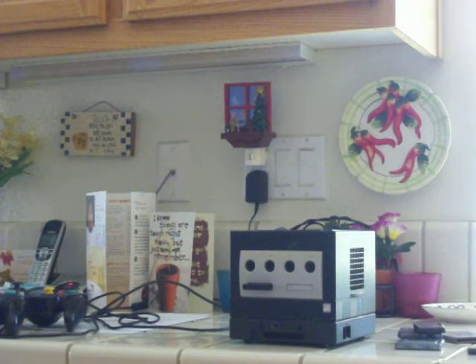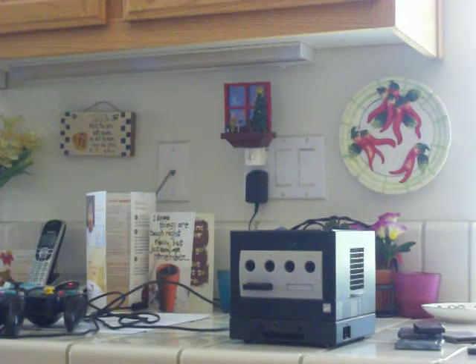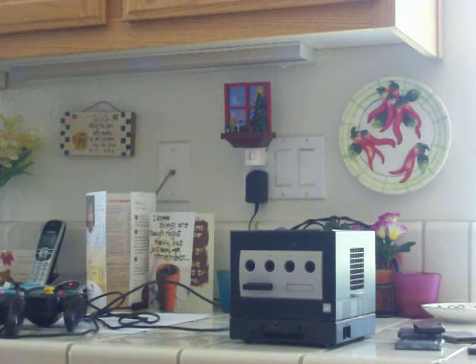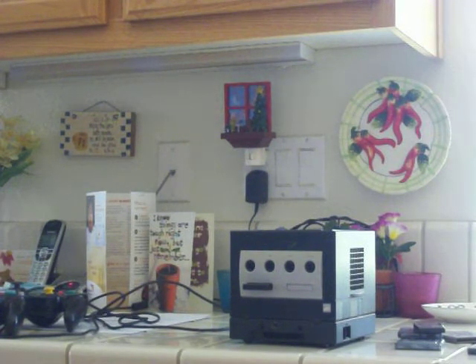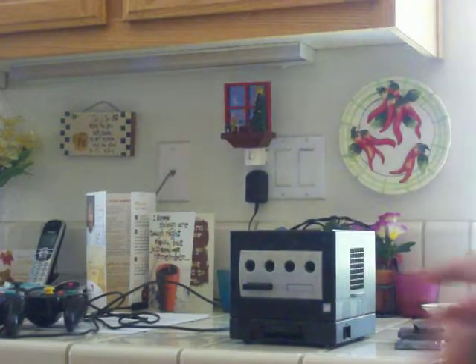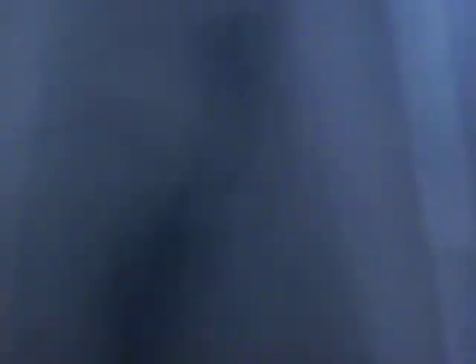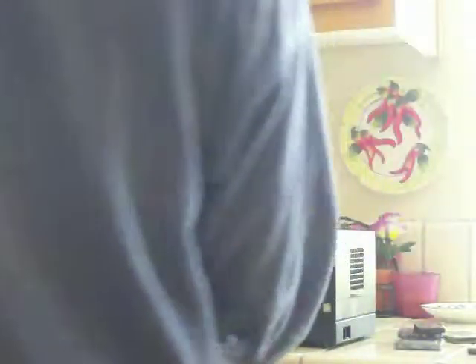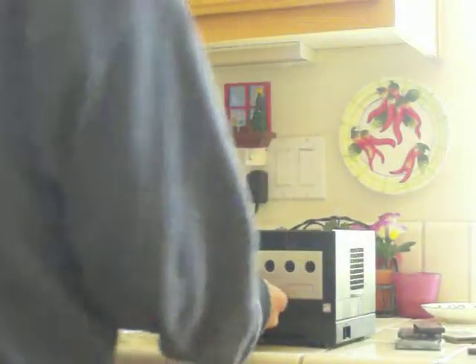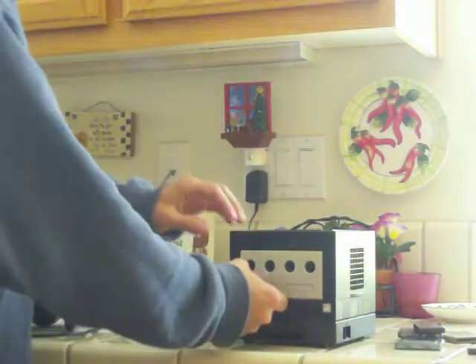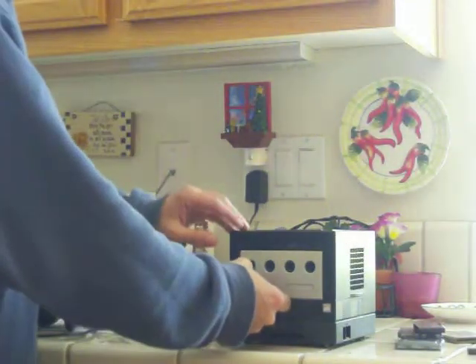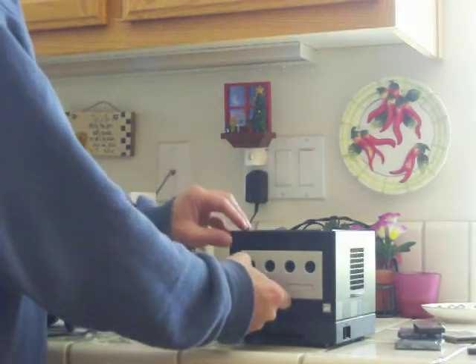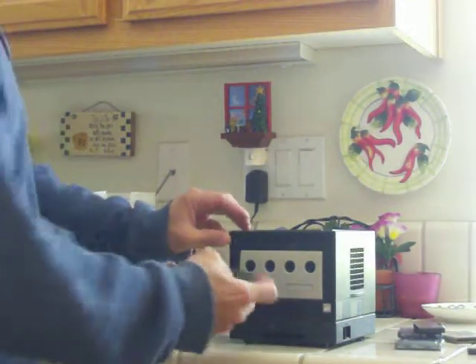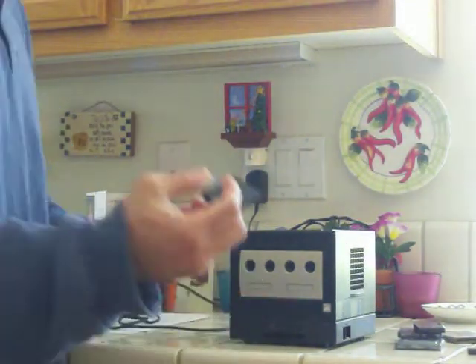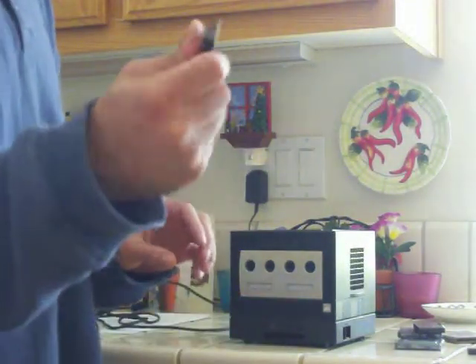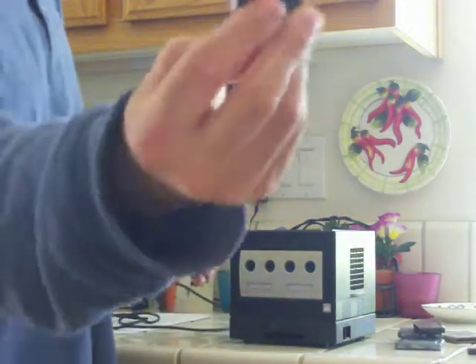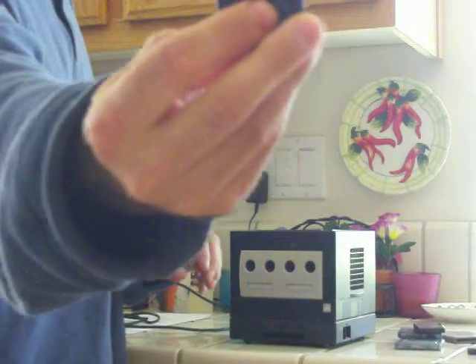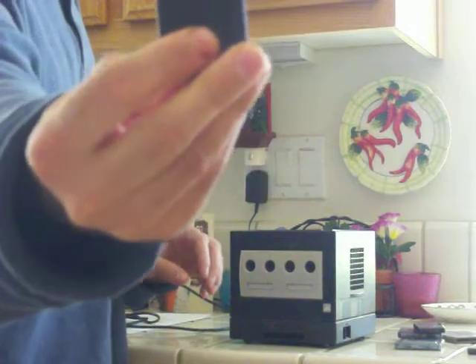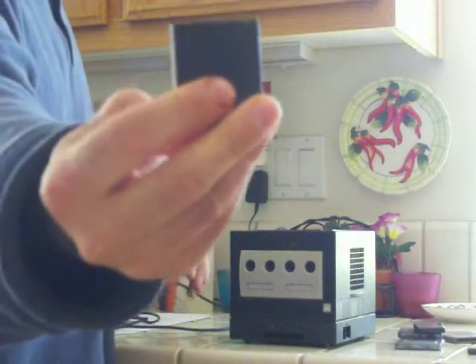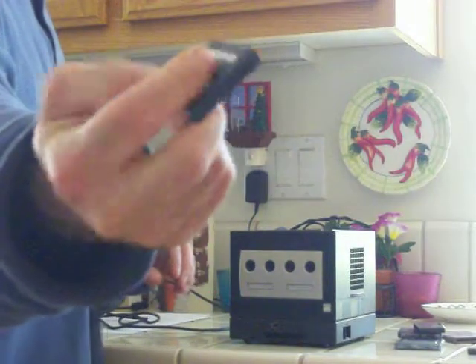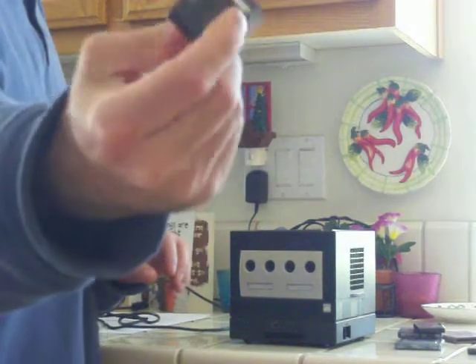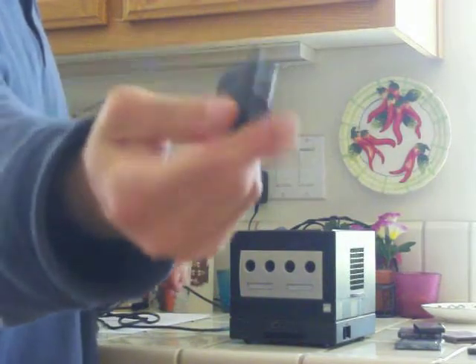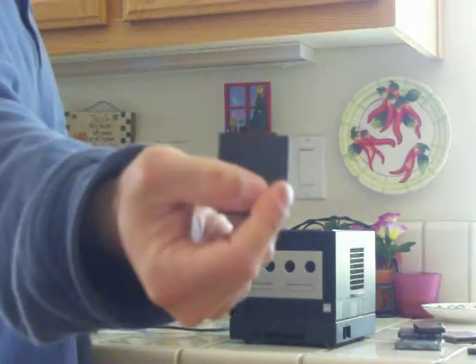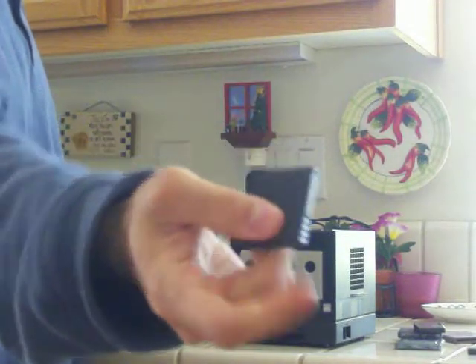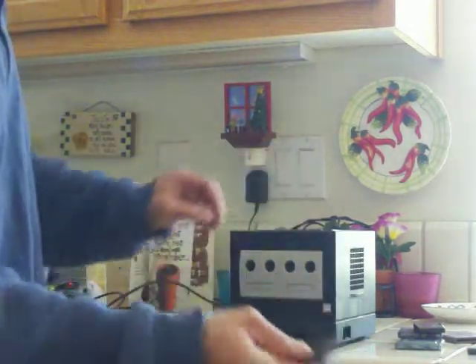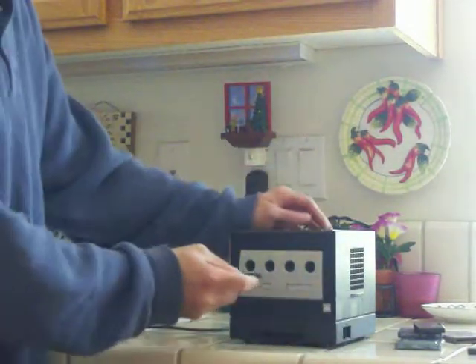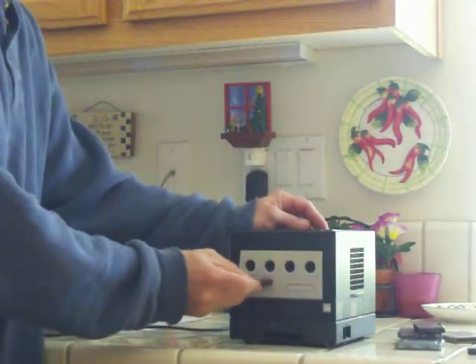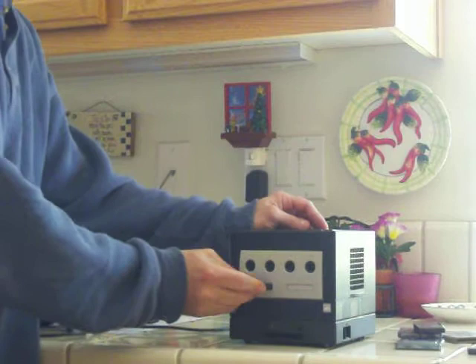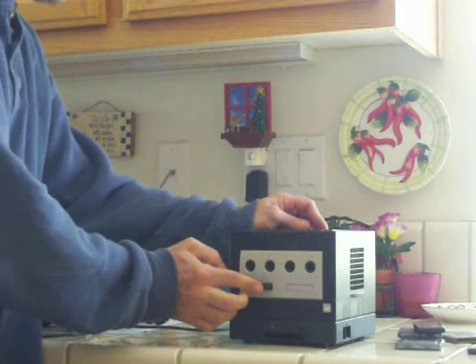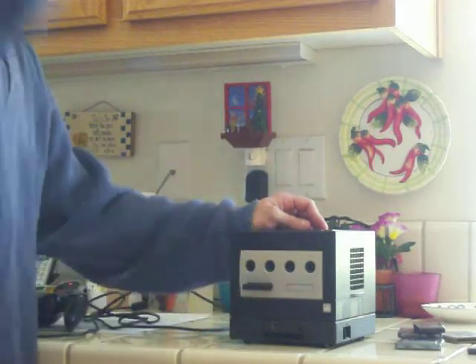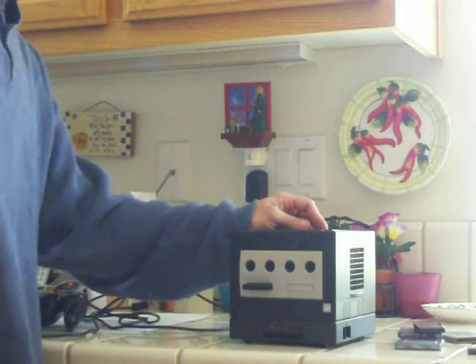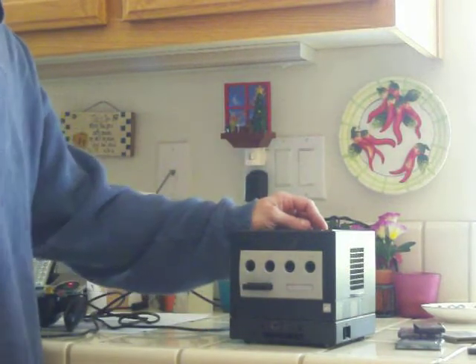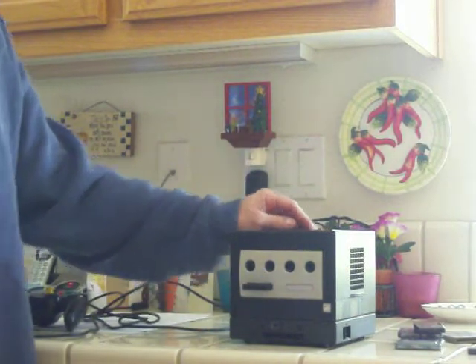Now the memory cards, of course, came with it. And these are memory cards that even now with the Wii you can put in on the side where the controls are.